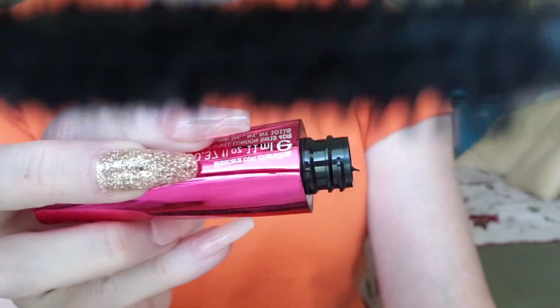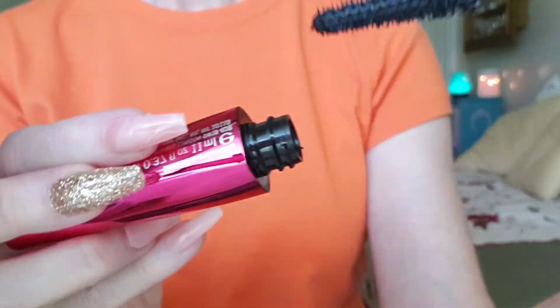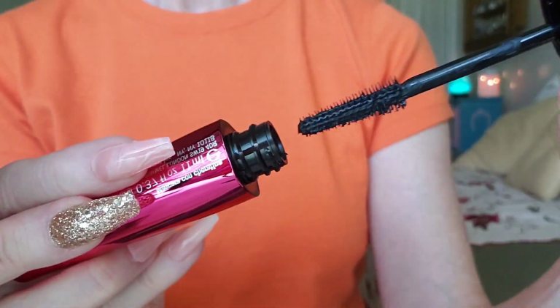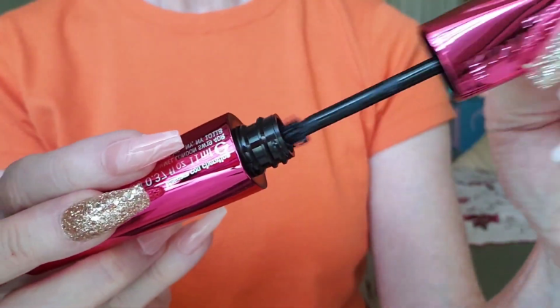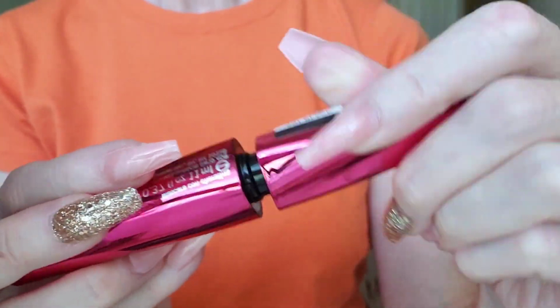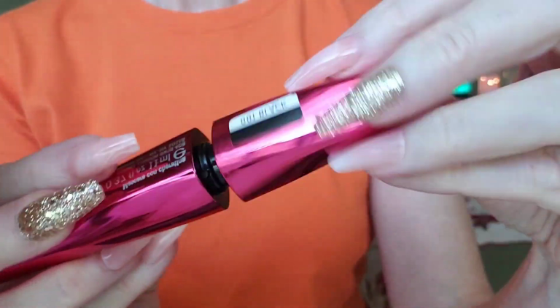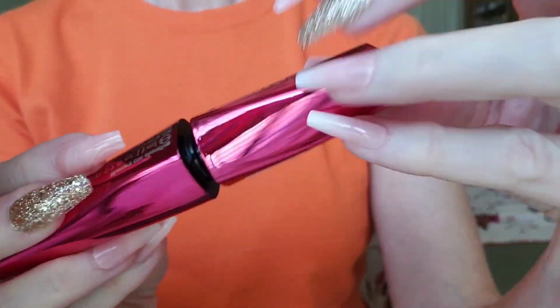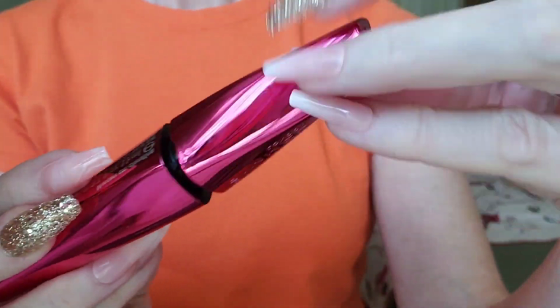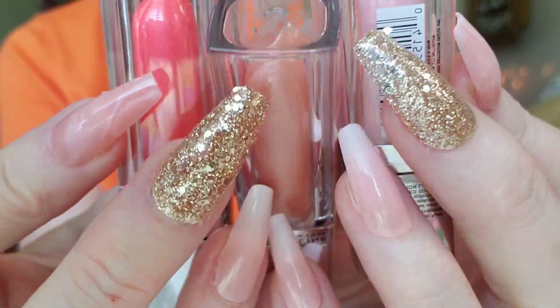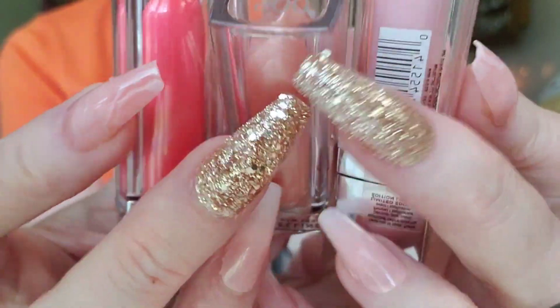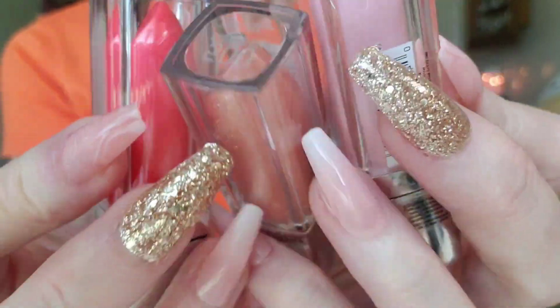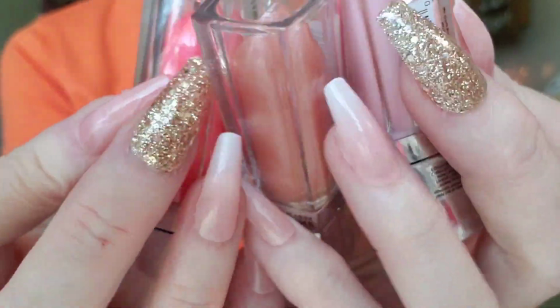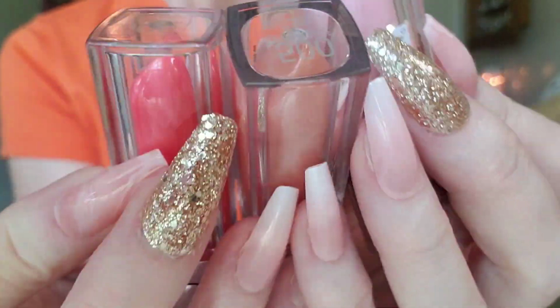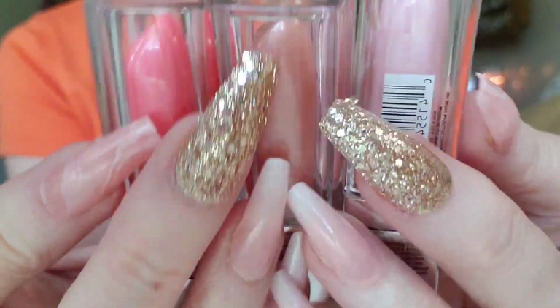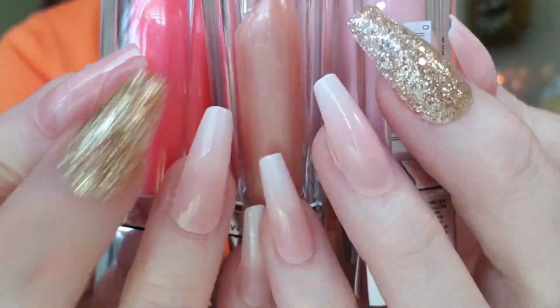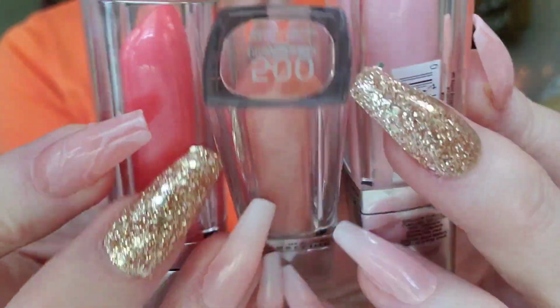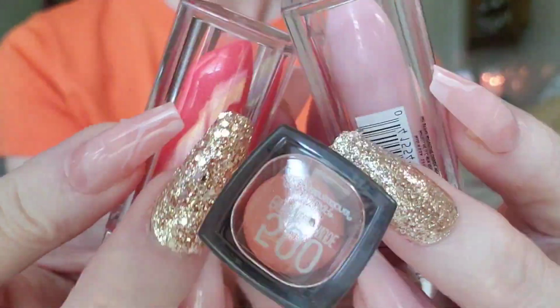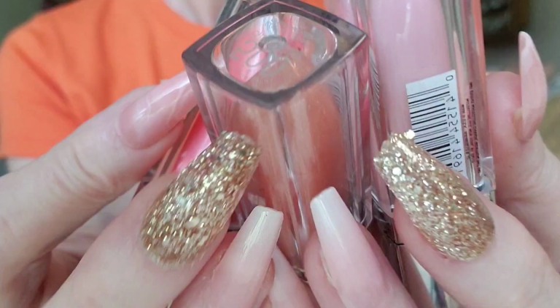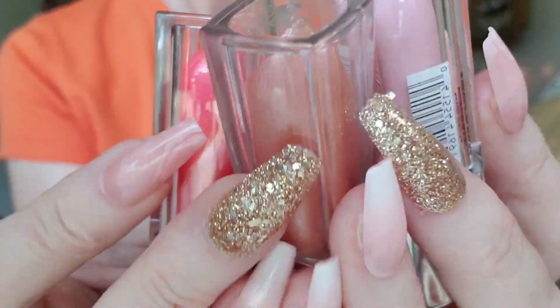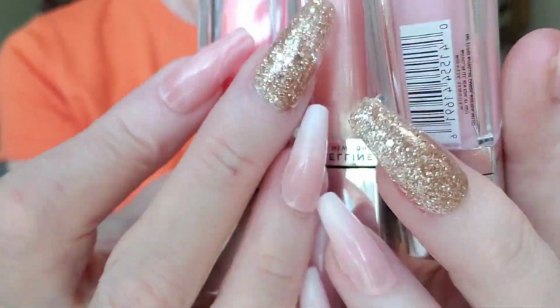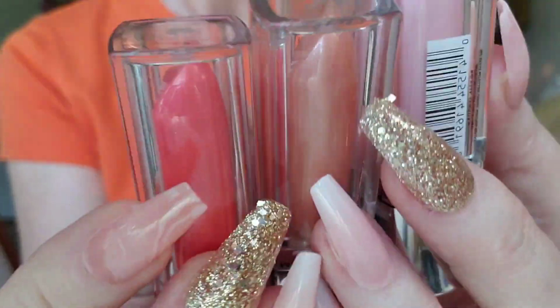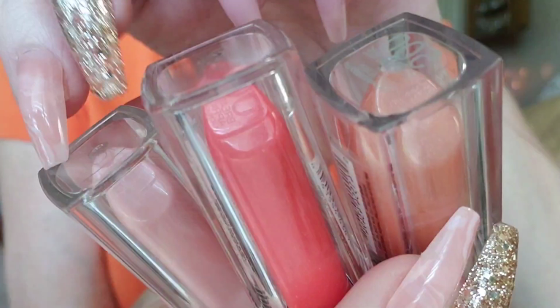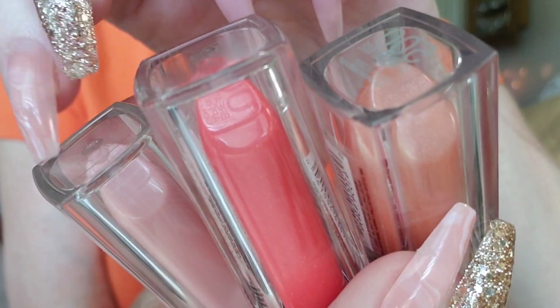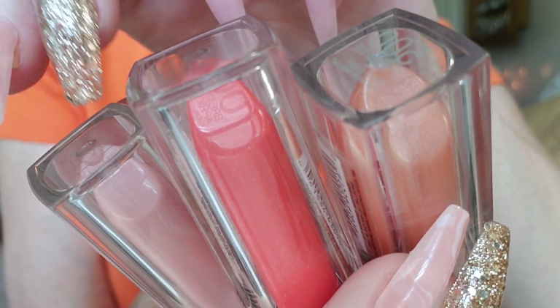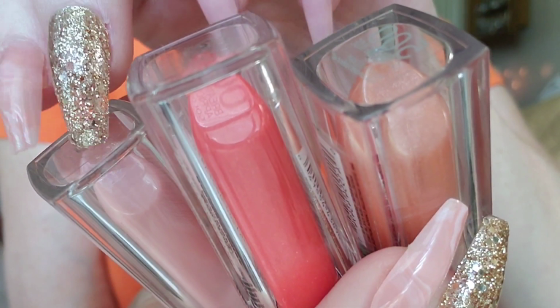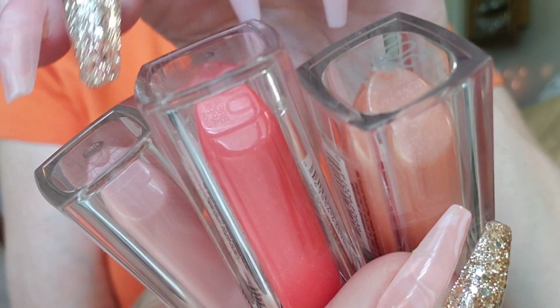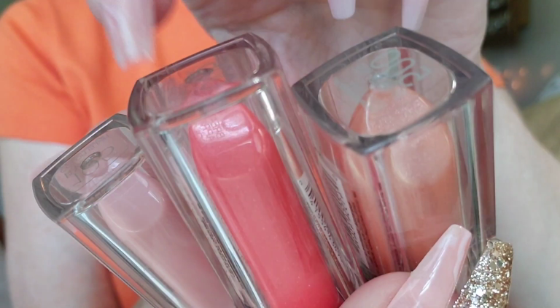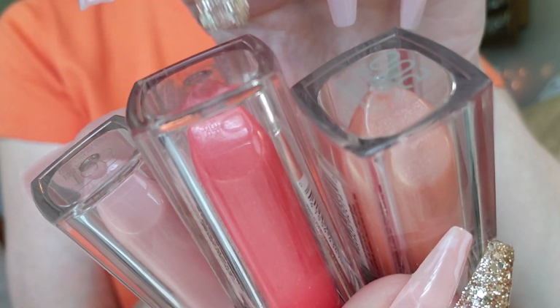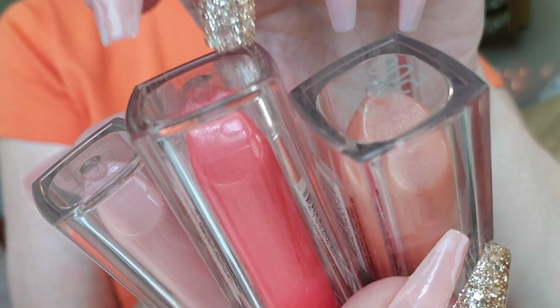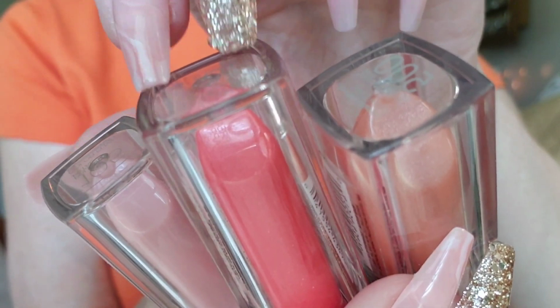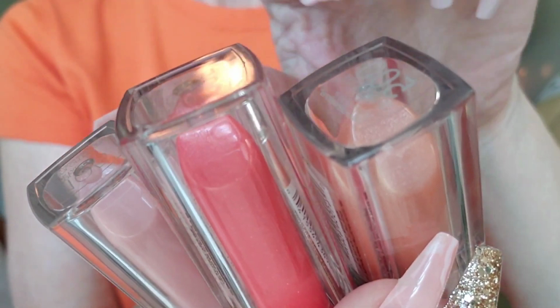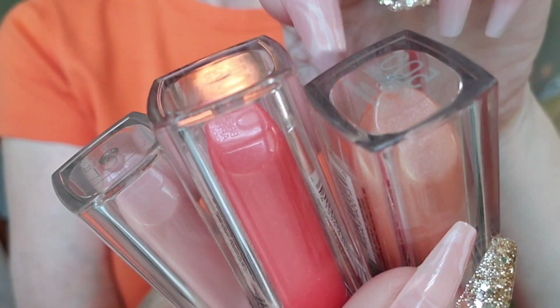Looks really cute on you. So, now check these out — you can pick your color: nude, pink, or tan.